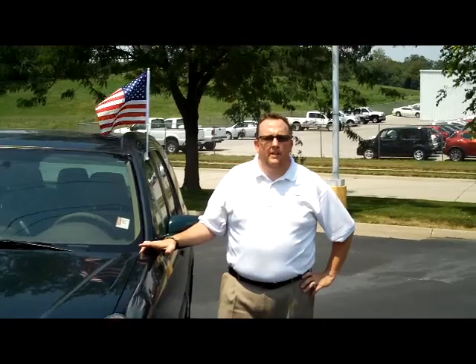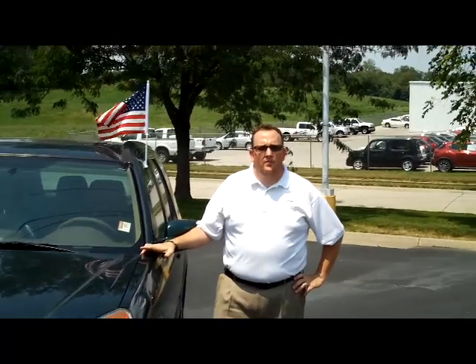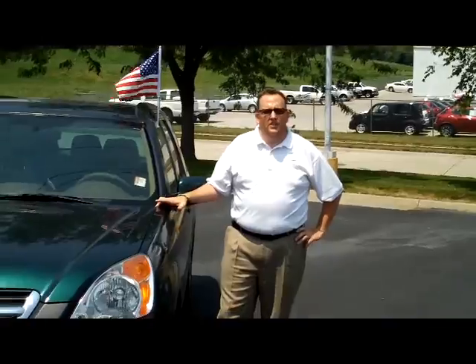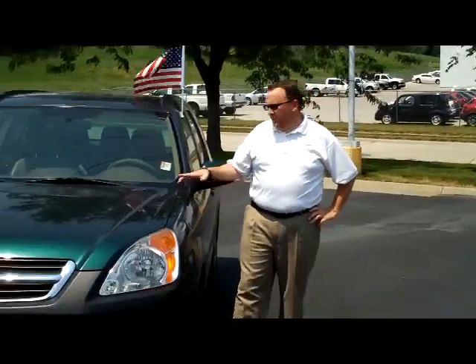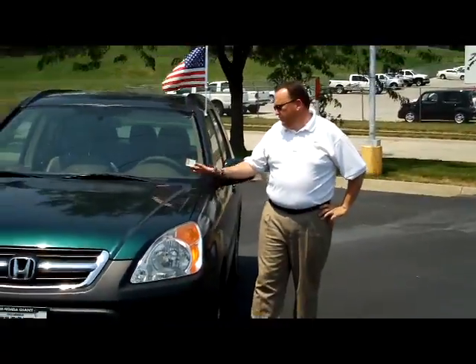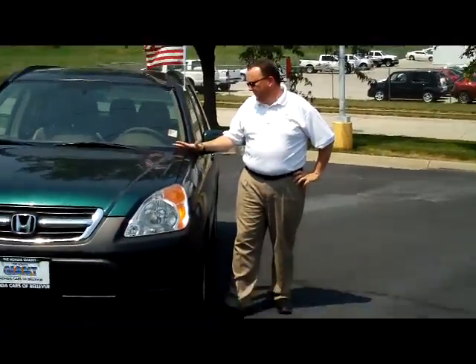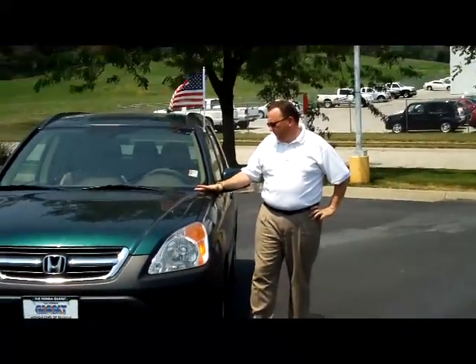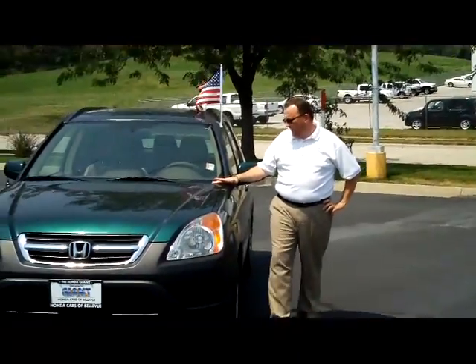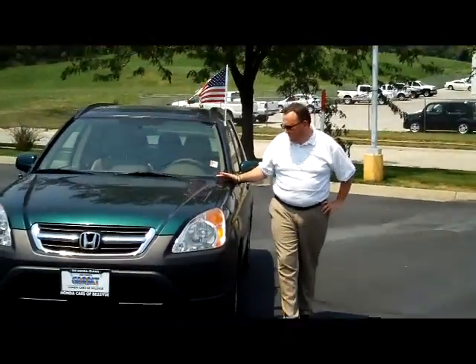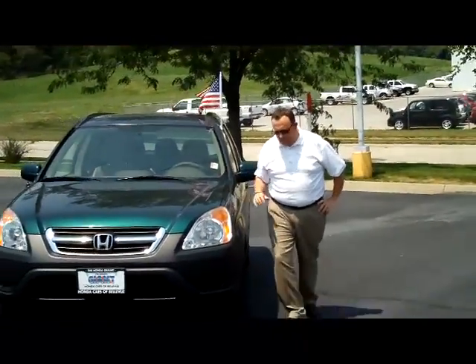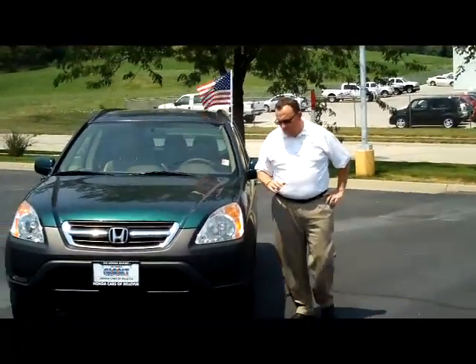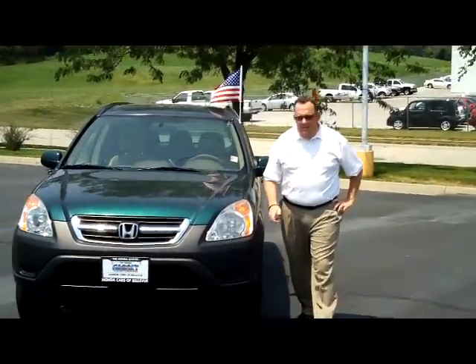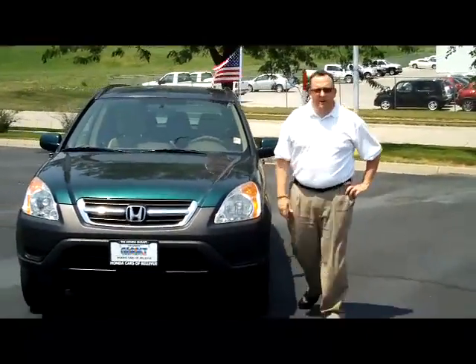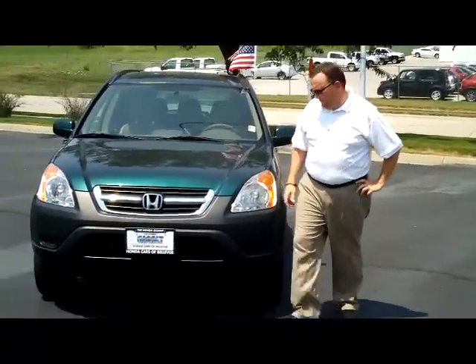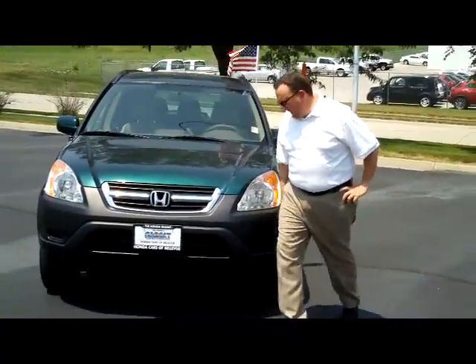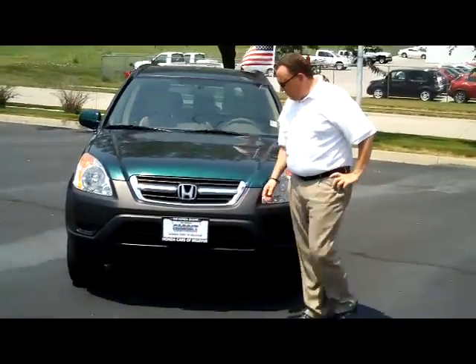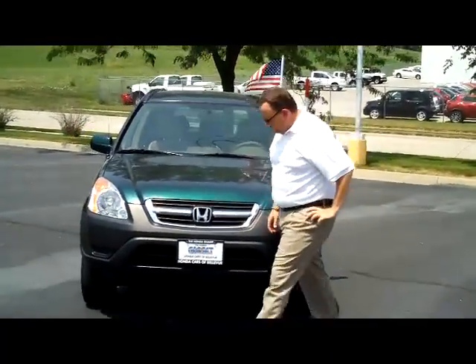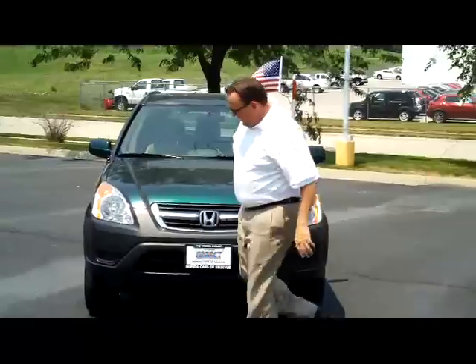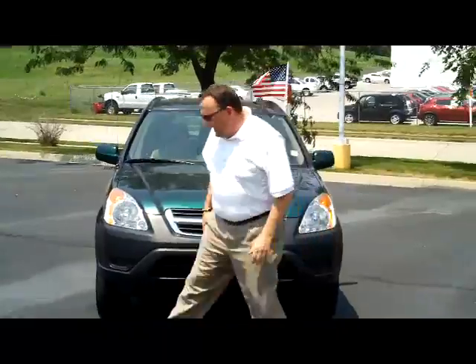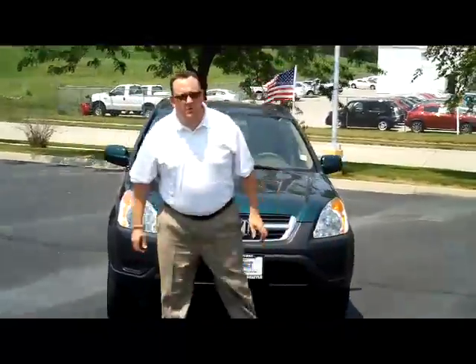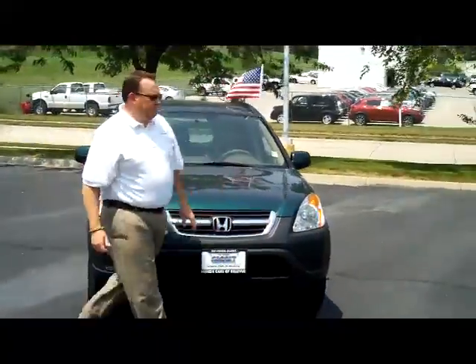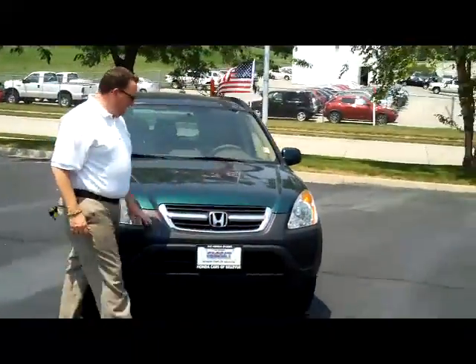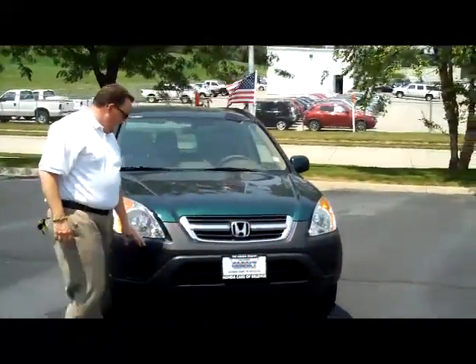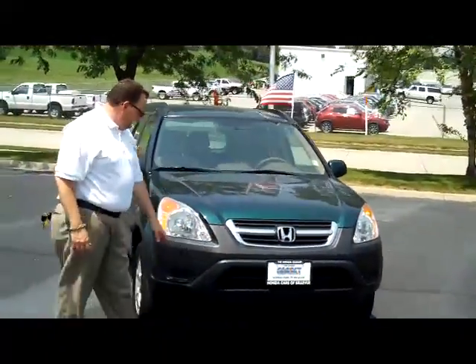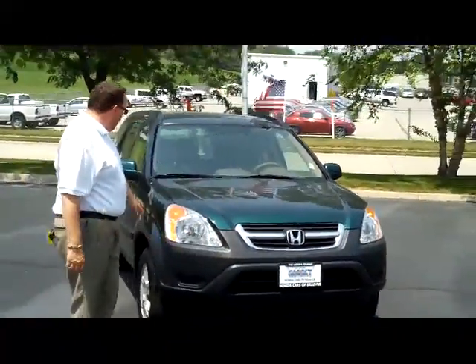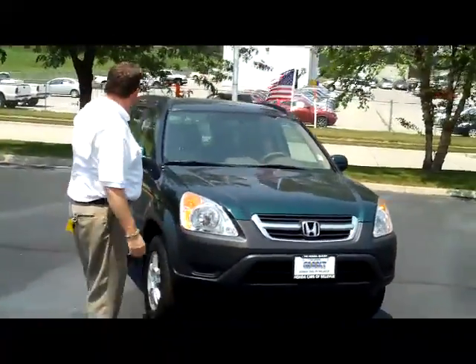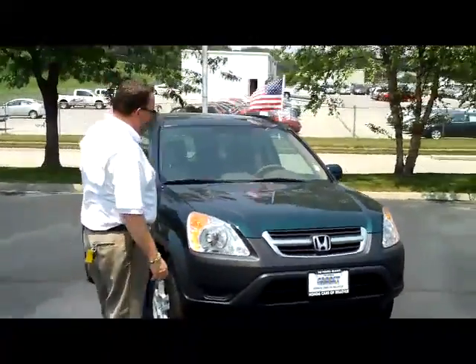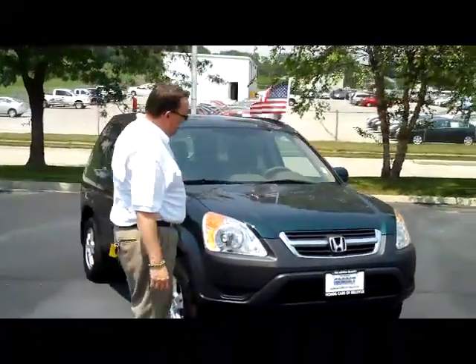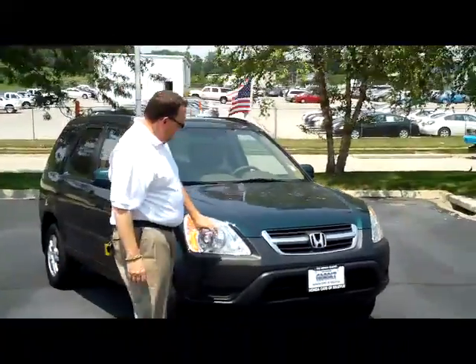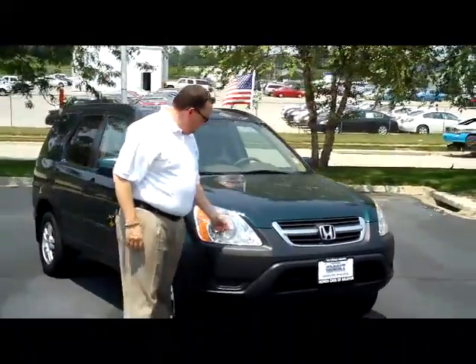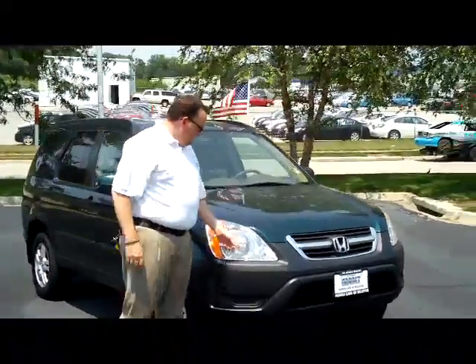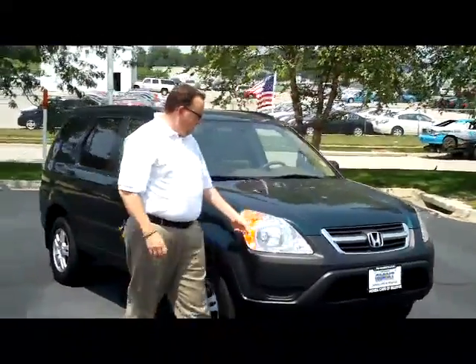Kelly here for Honda Giant, here to show you this 2004 Honda CR-V PX model, just came in on trade. It has 82,000 miles, and it has the 5 mile-per-hour bumpers in the front and the back.